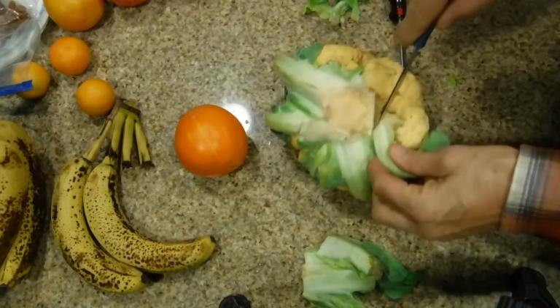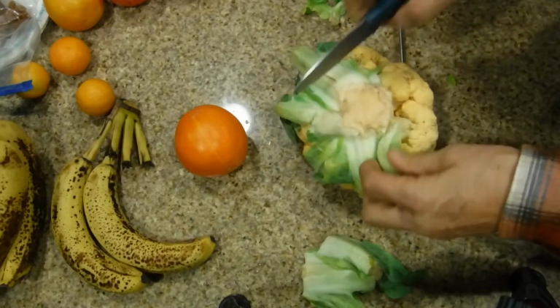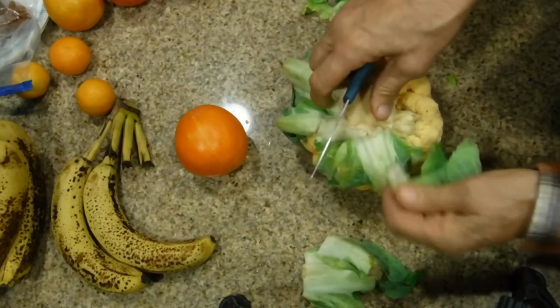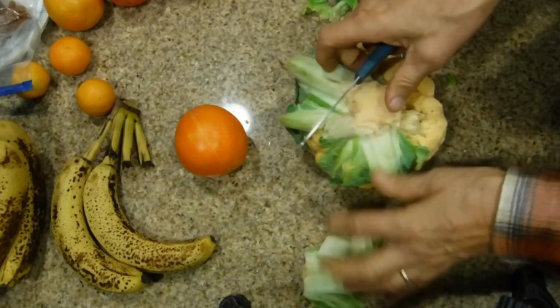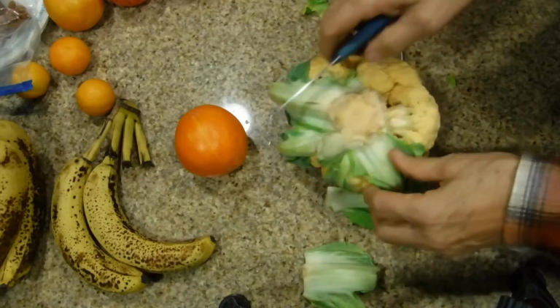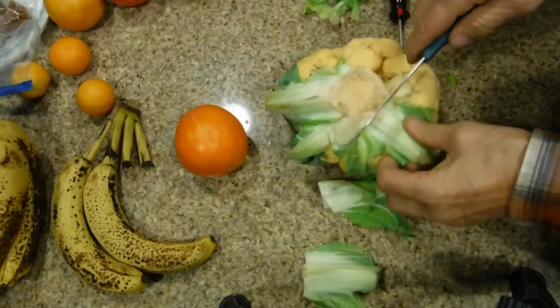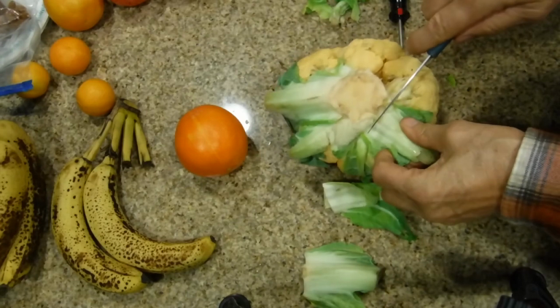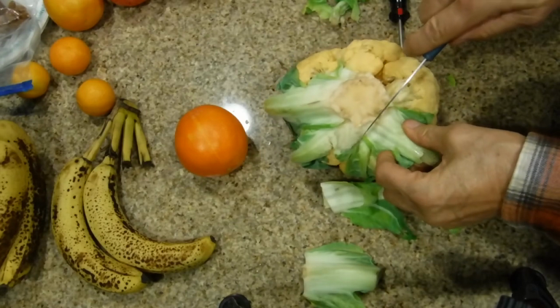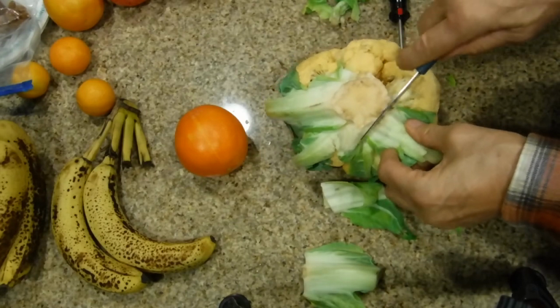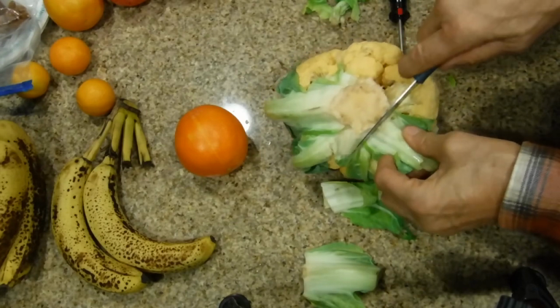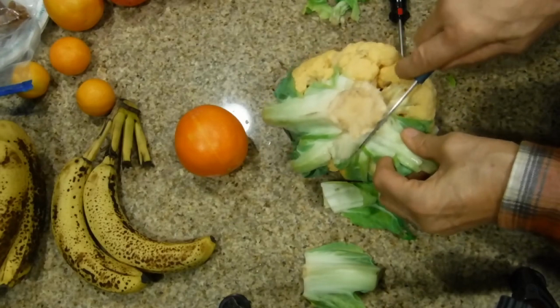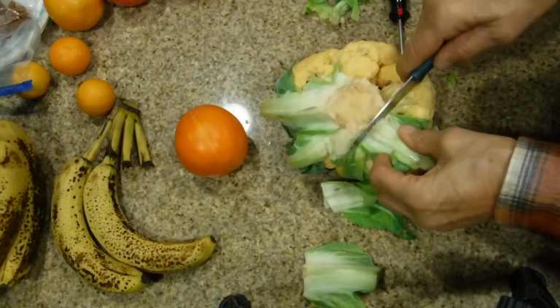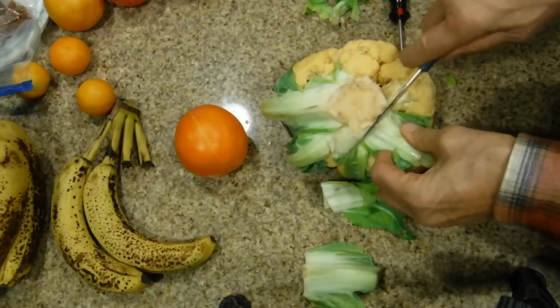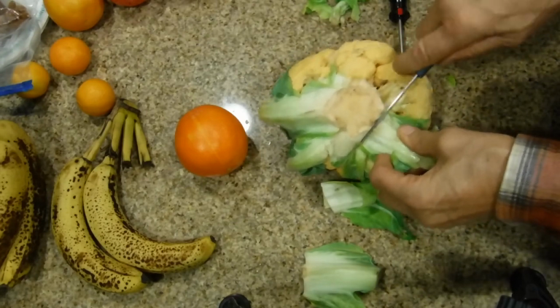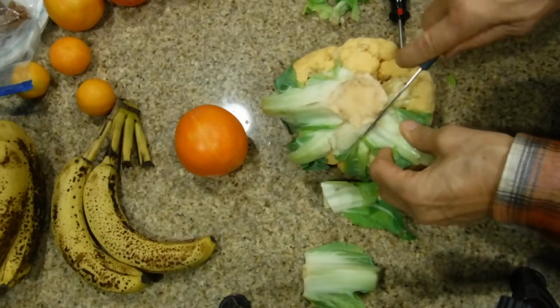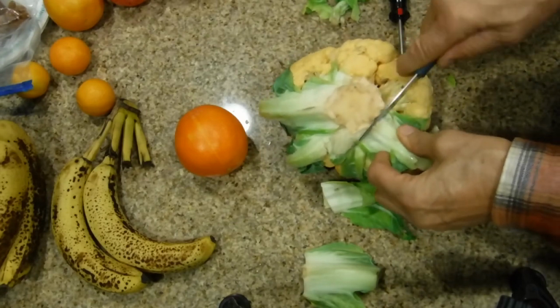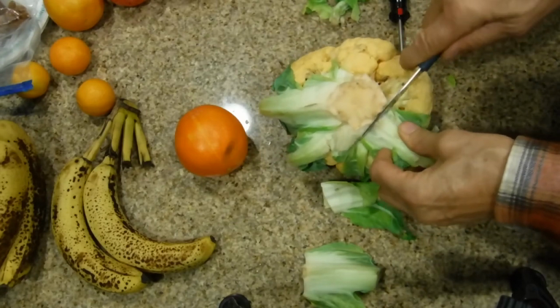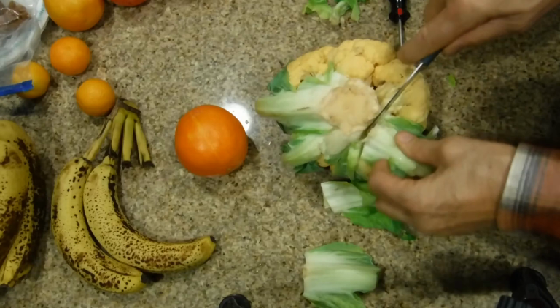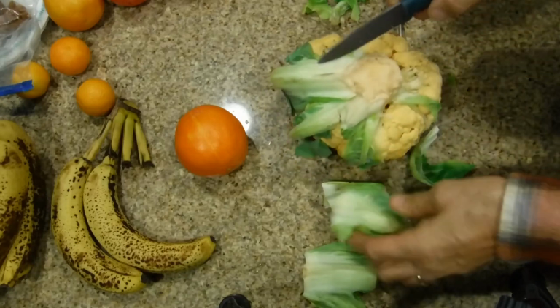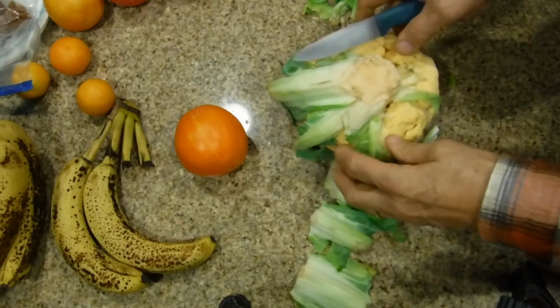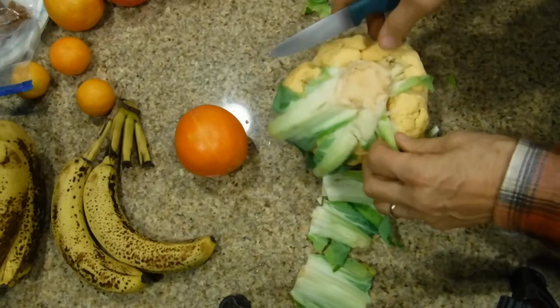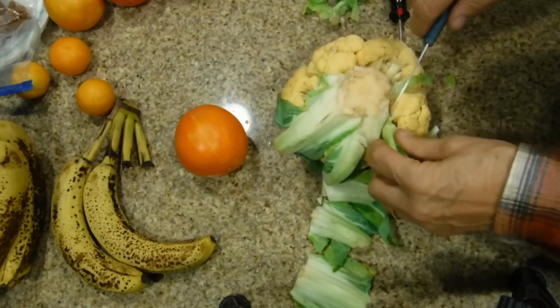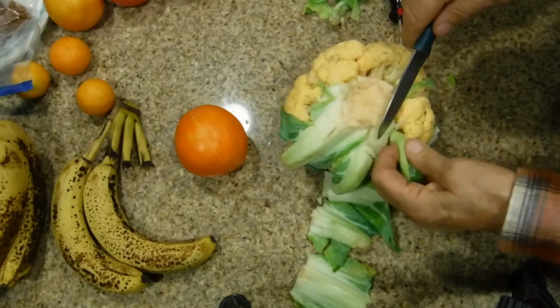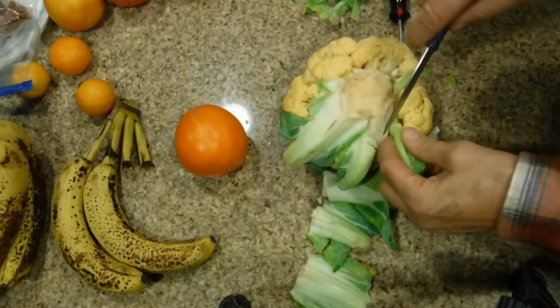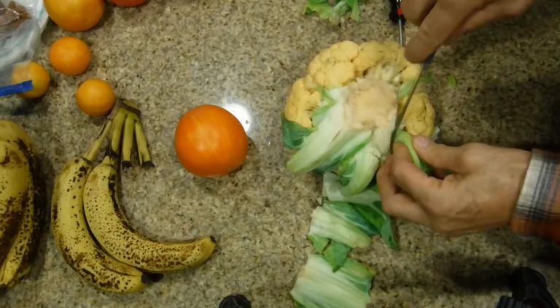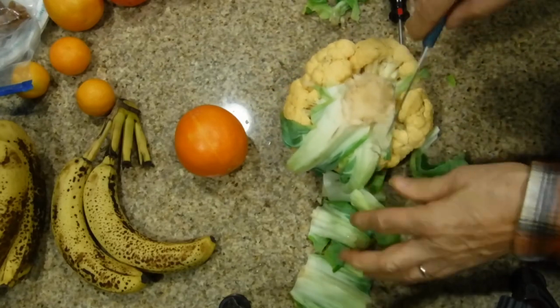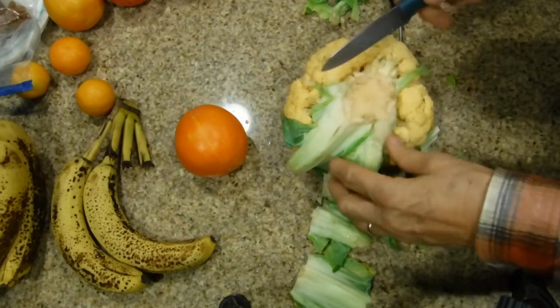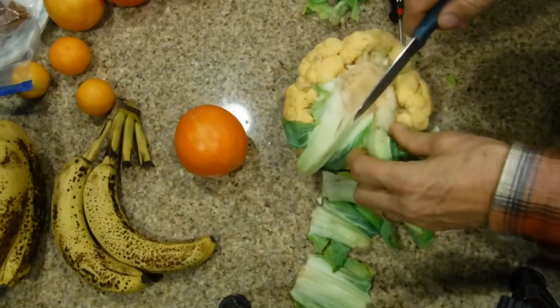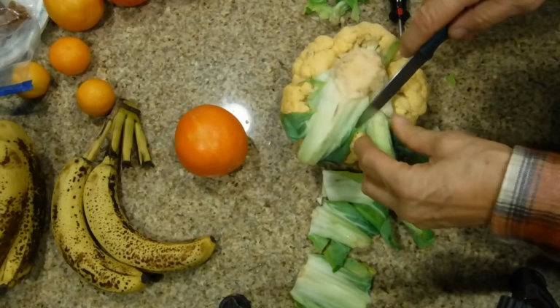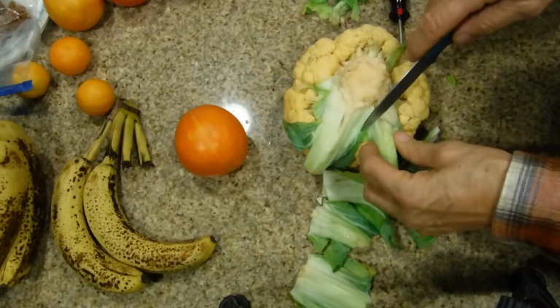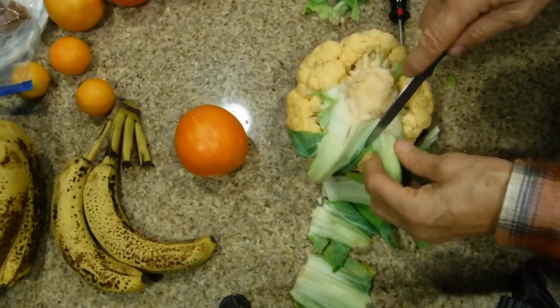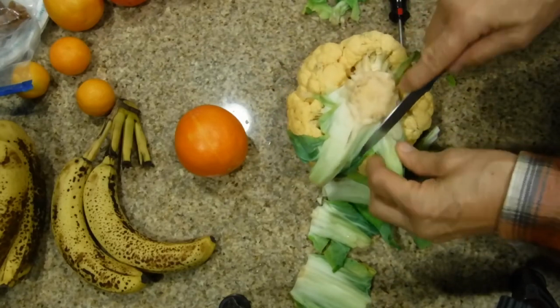Next, we're going to wash it quickly and then soak it. The longer you soak it, the less sulfur smell or taste you'll have in your cauliflower.